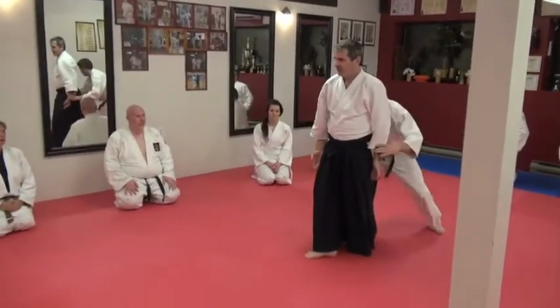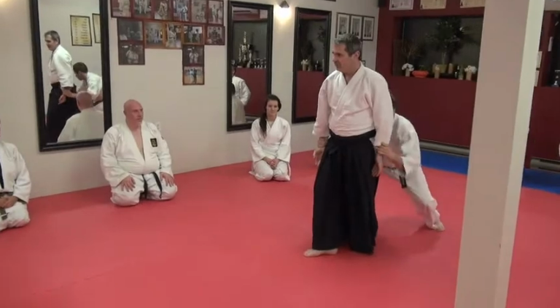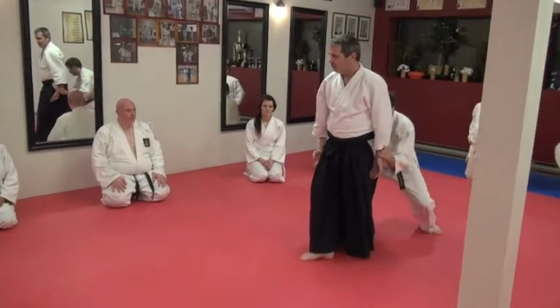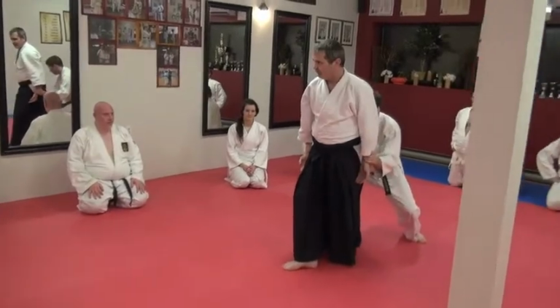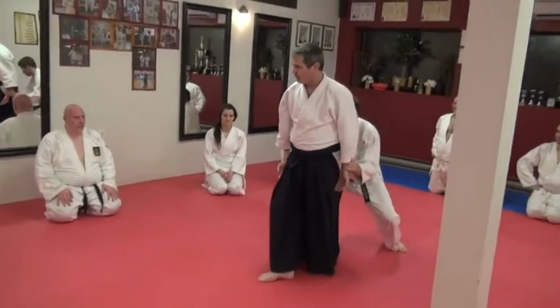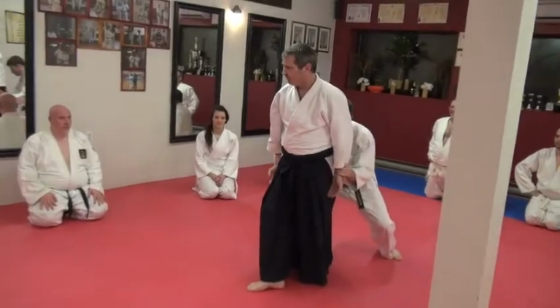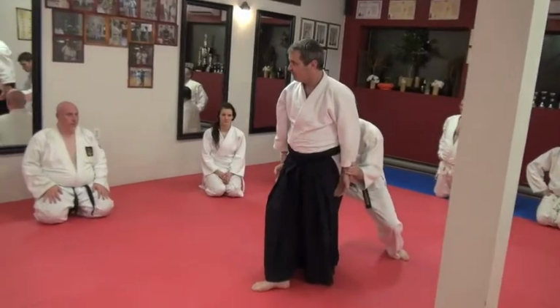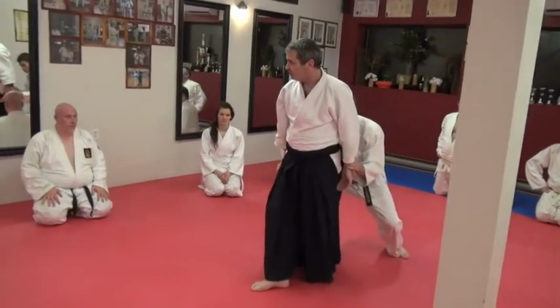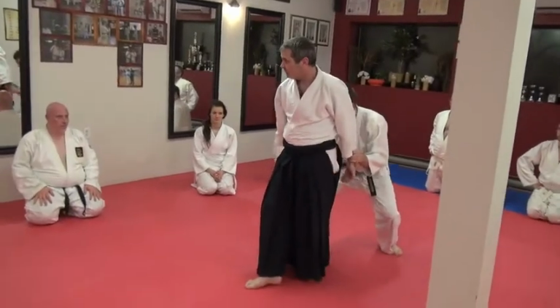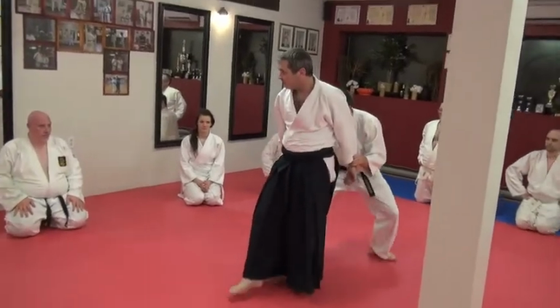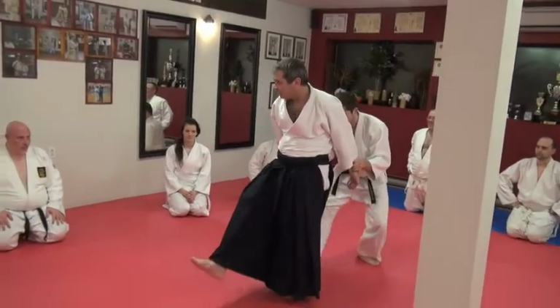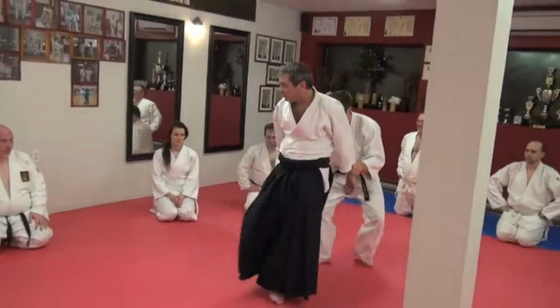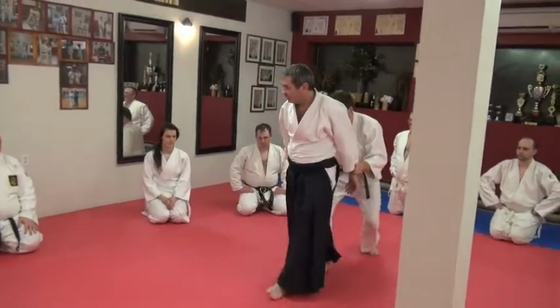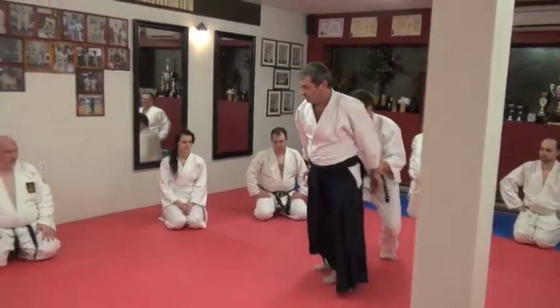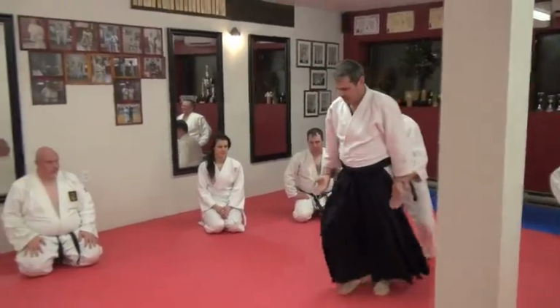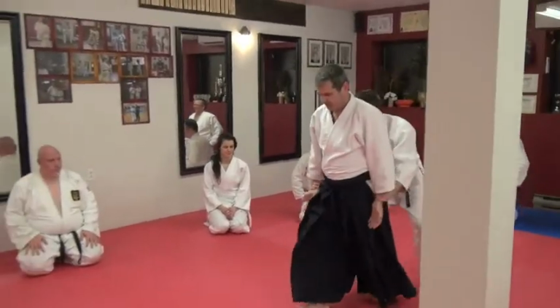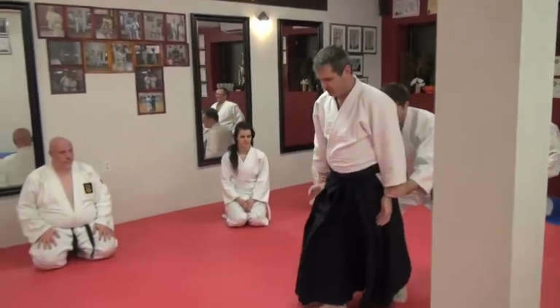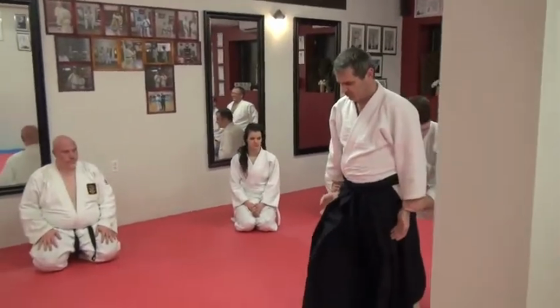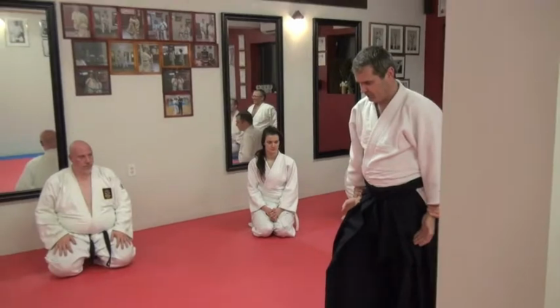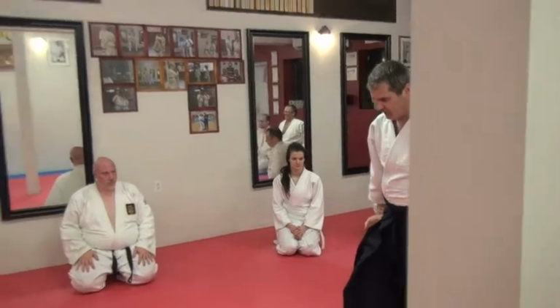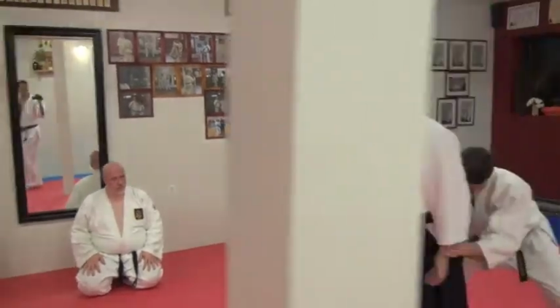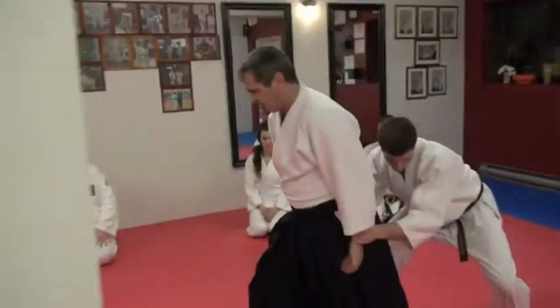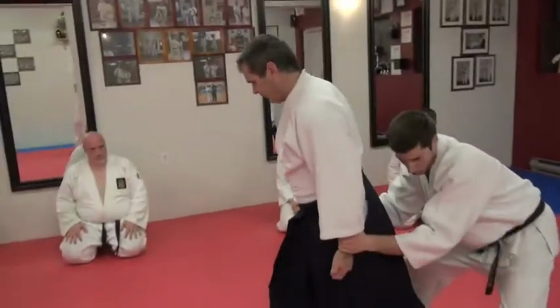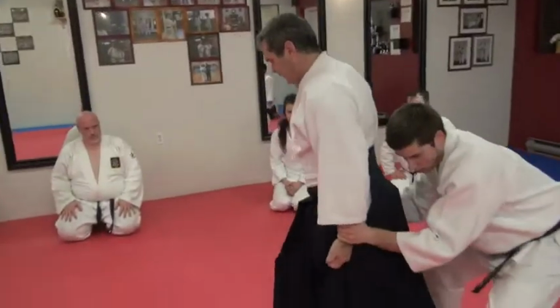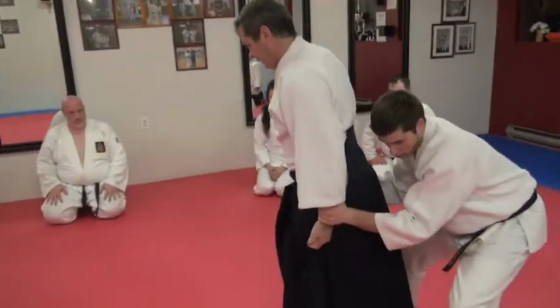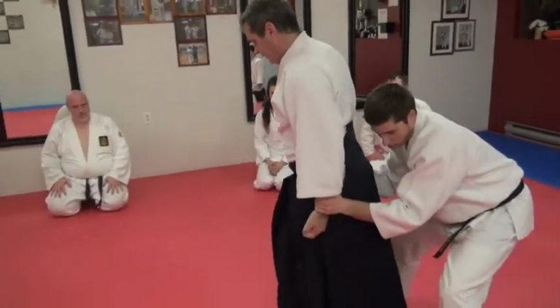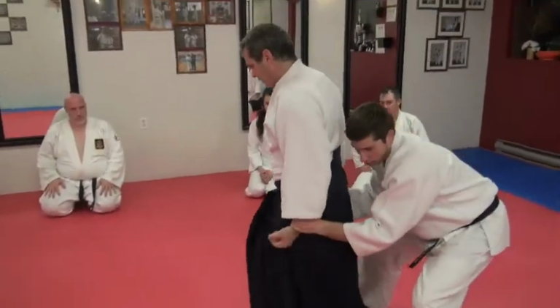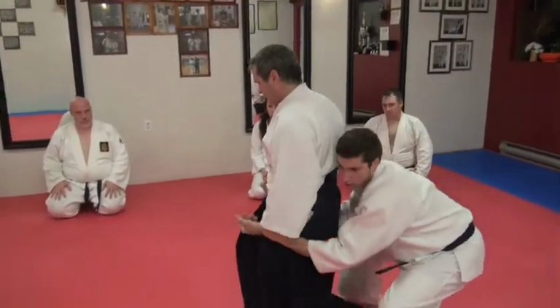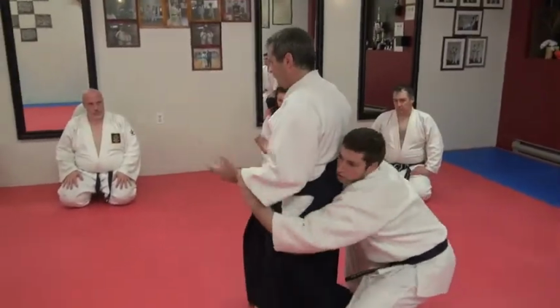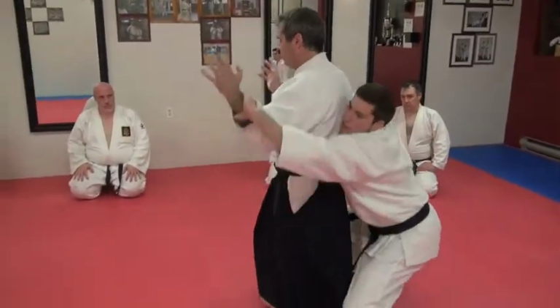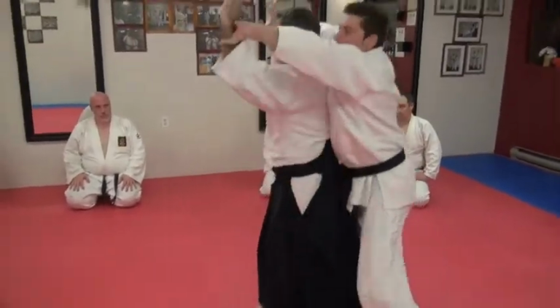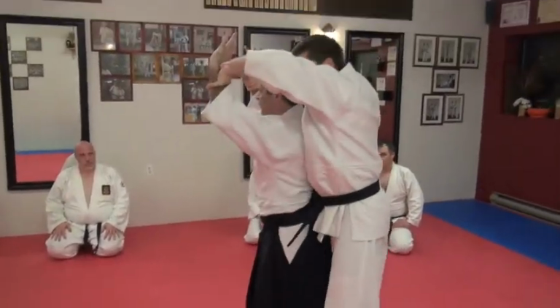This is ushiro waza, so he's grabbing and pulling backwards. So I'm in a good strong kamai, I shift, then circle — boom.